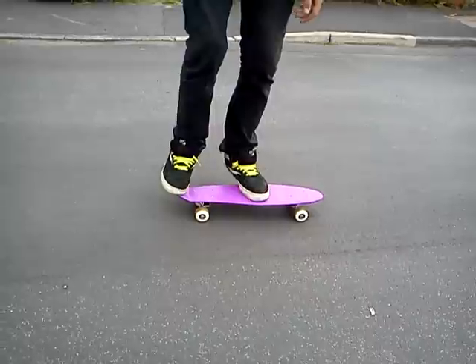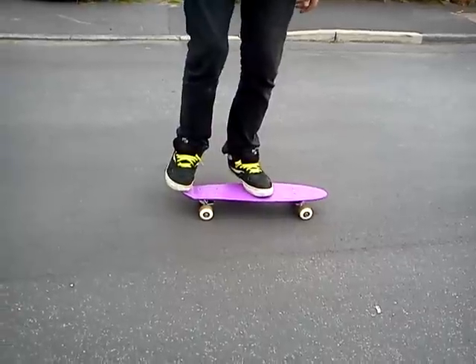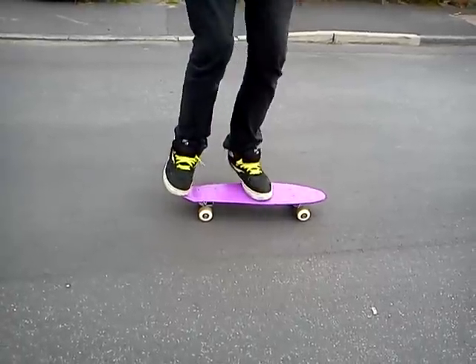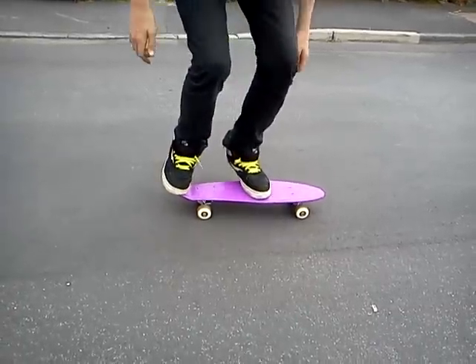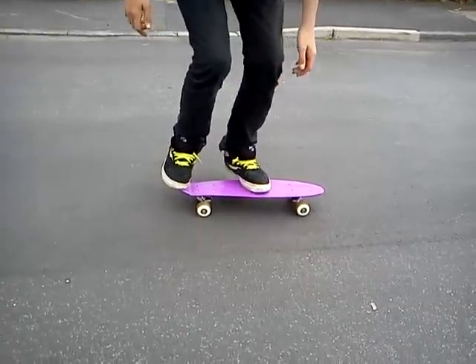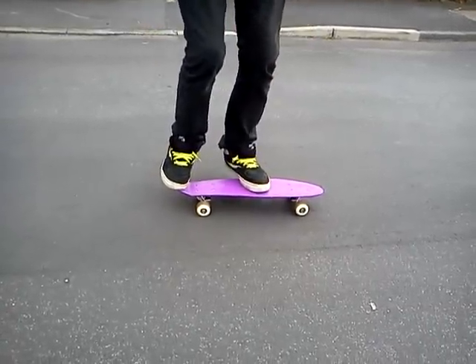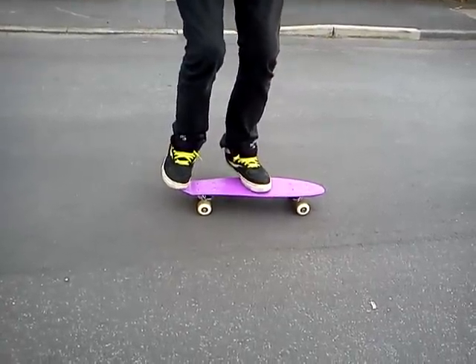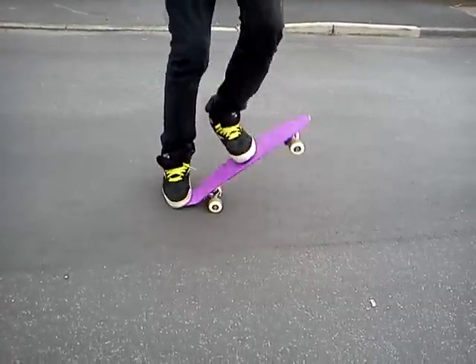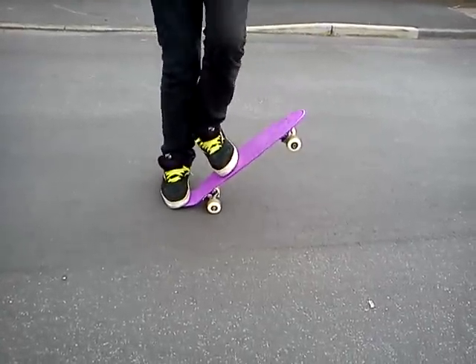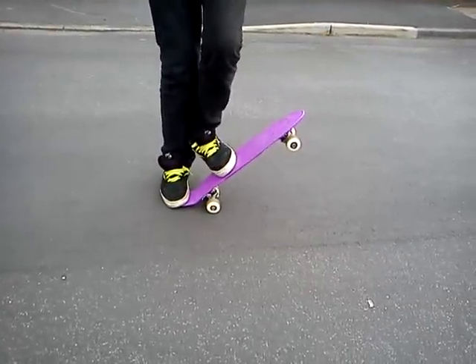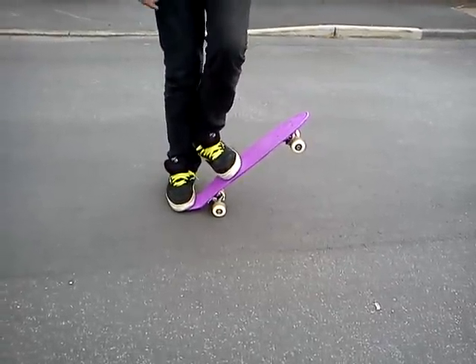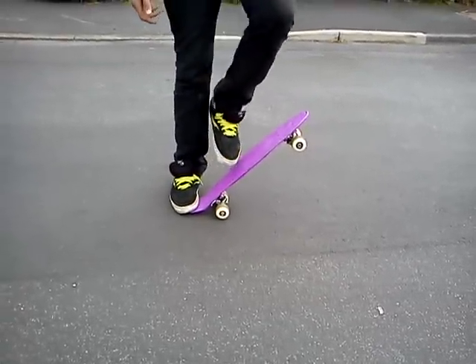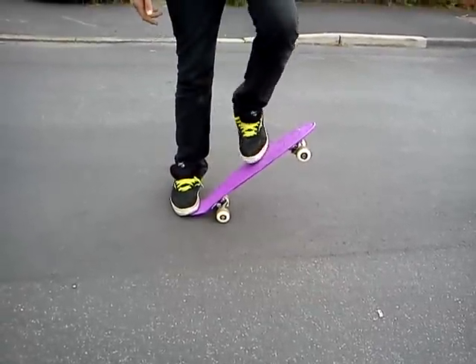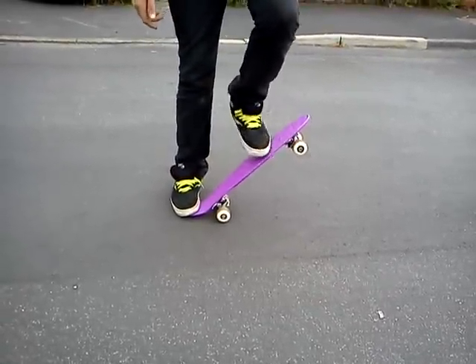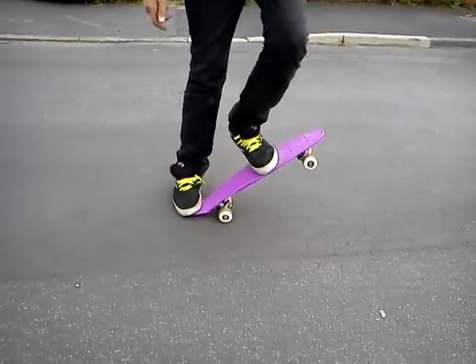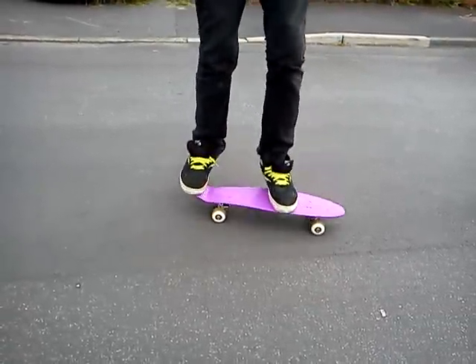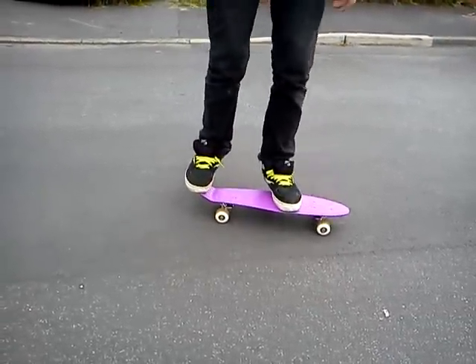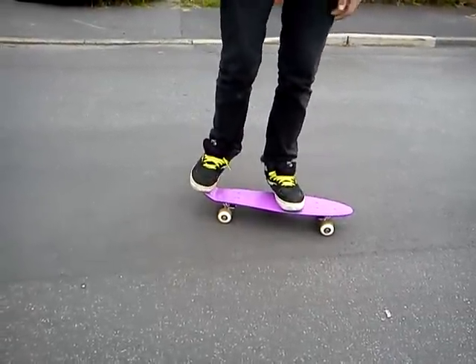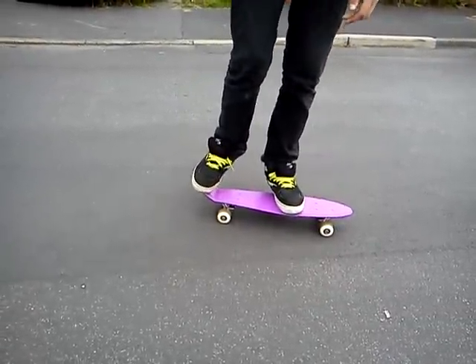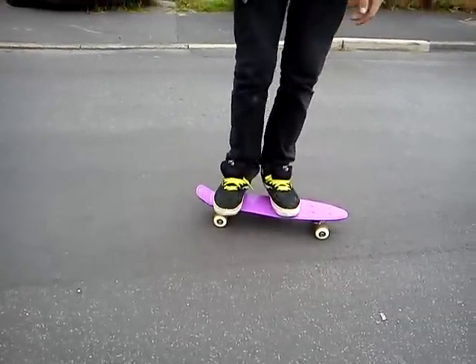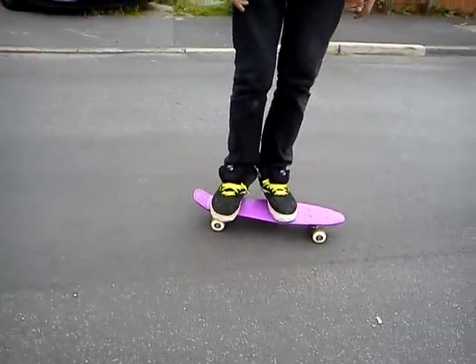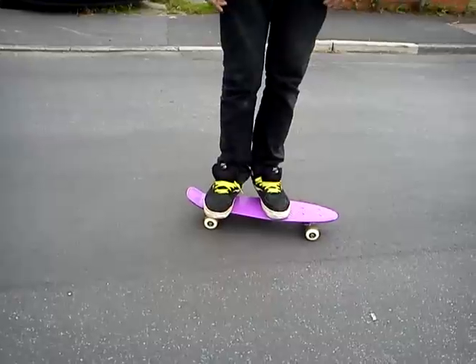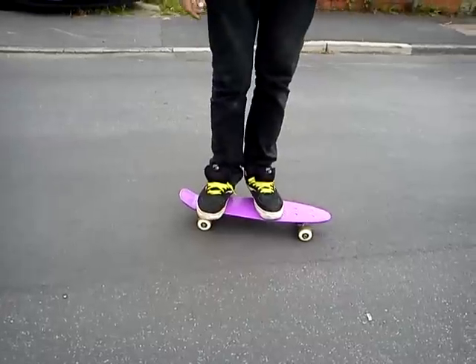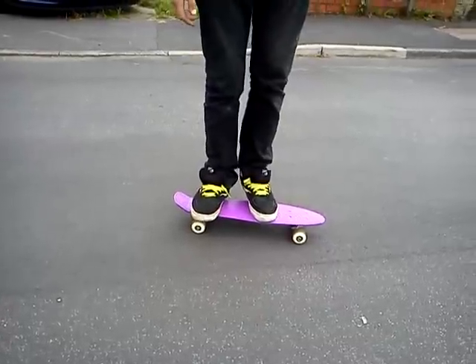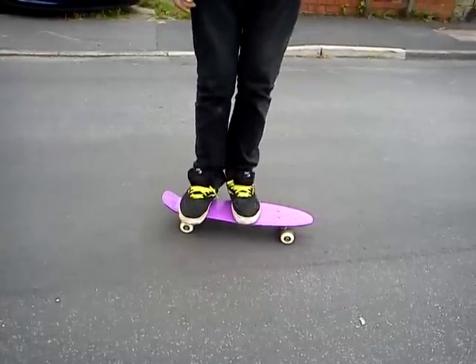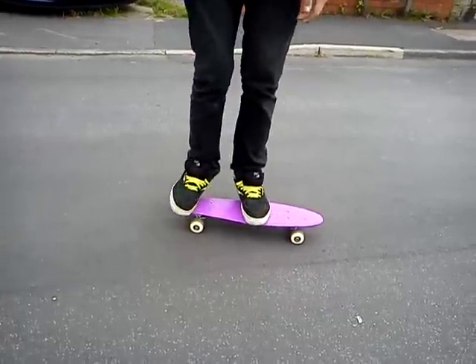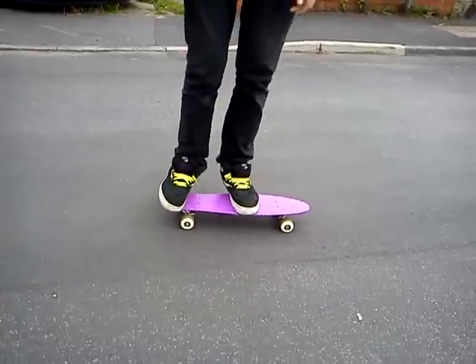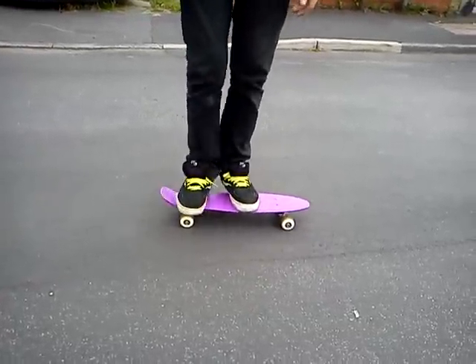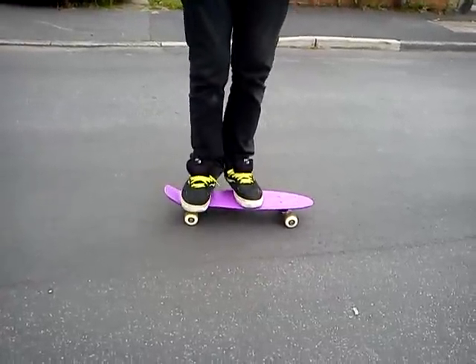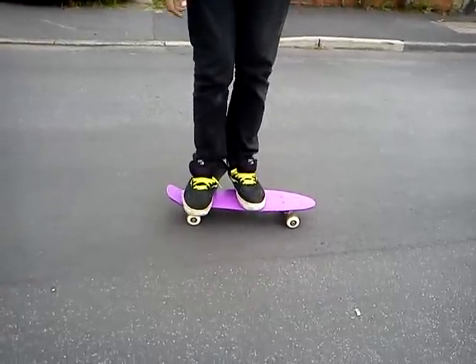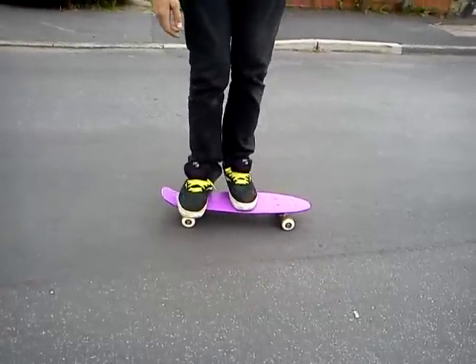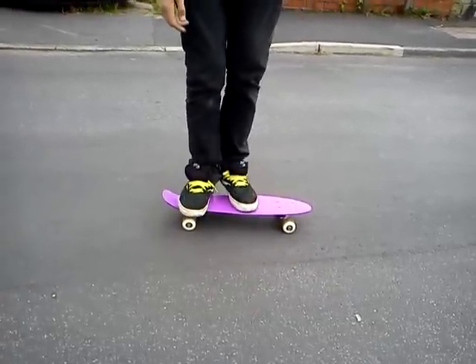What you need to do is crouch down with your tail and kick out. The difference from a normal skateboard is that you have to give a lighter tap because the board is a lot lighter.